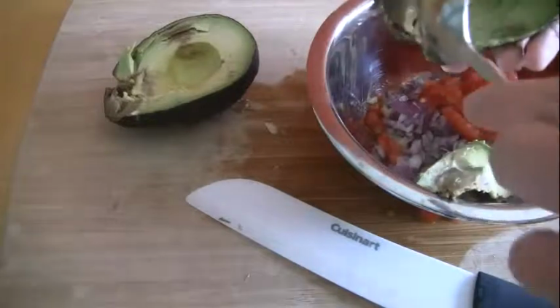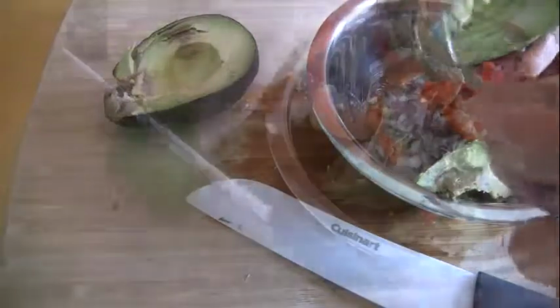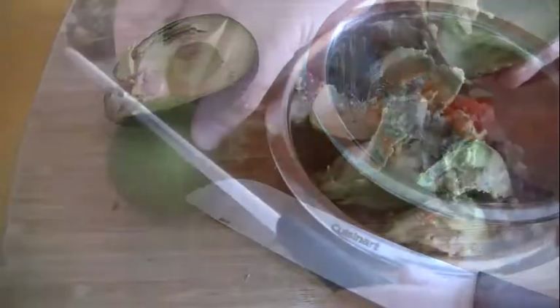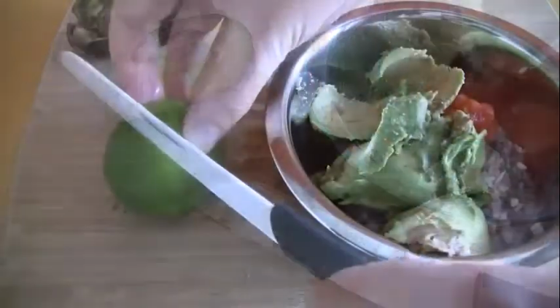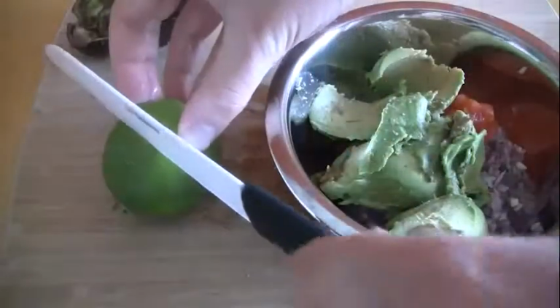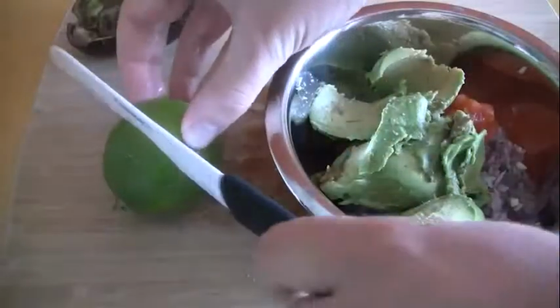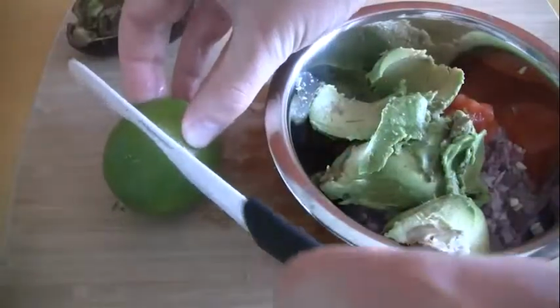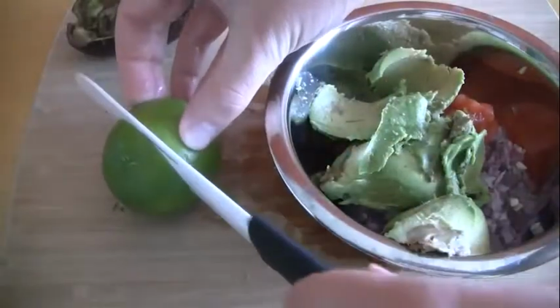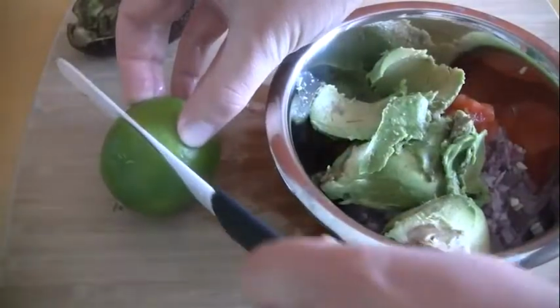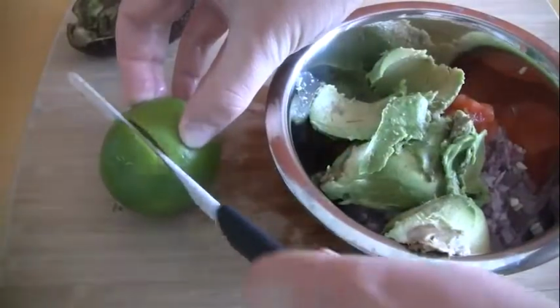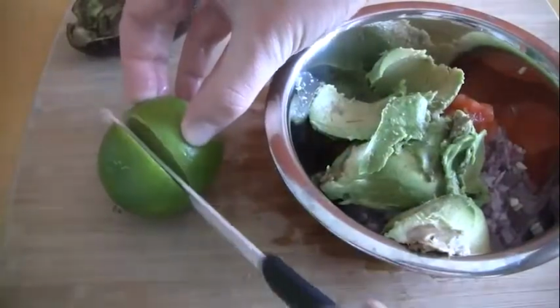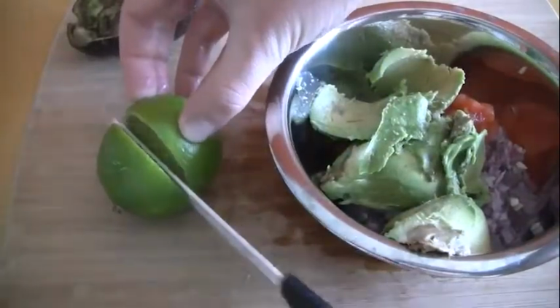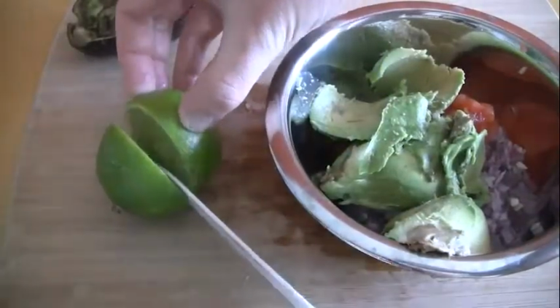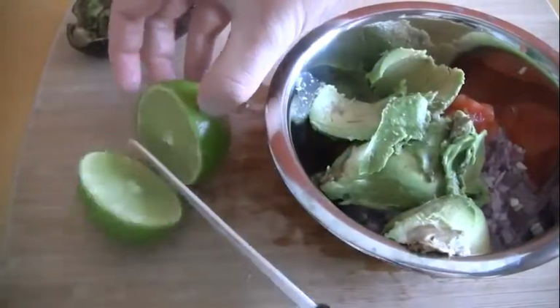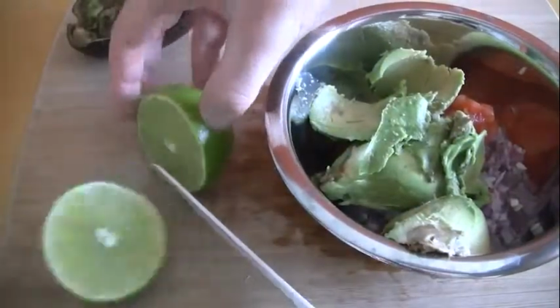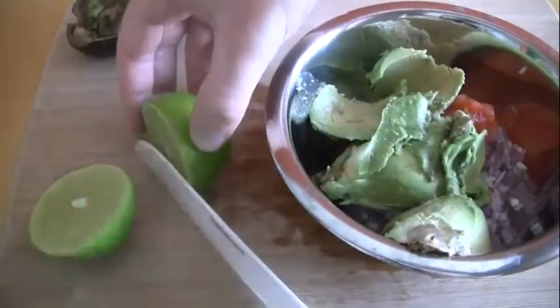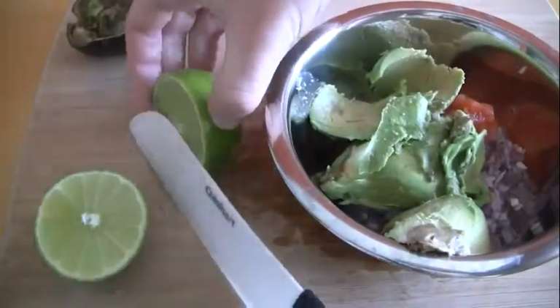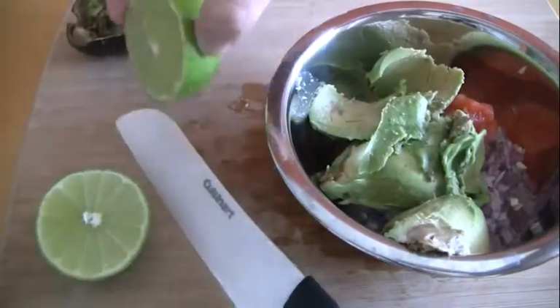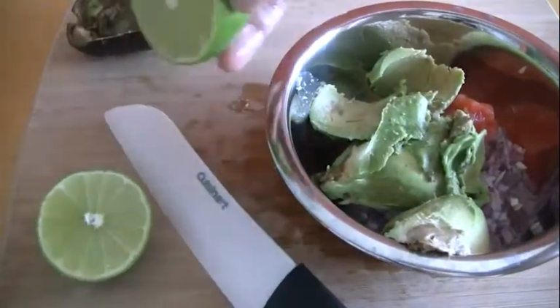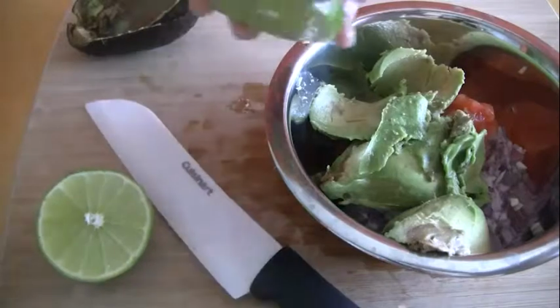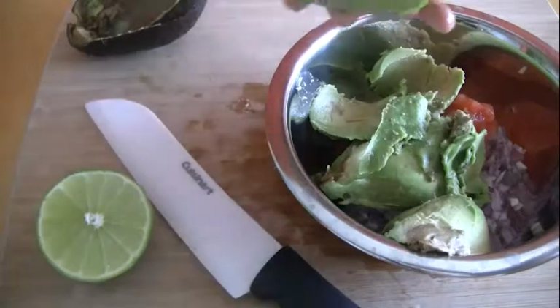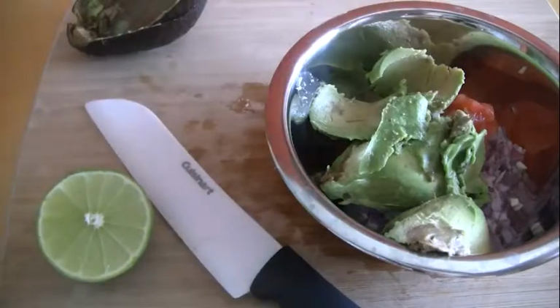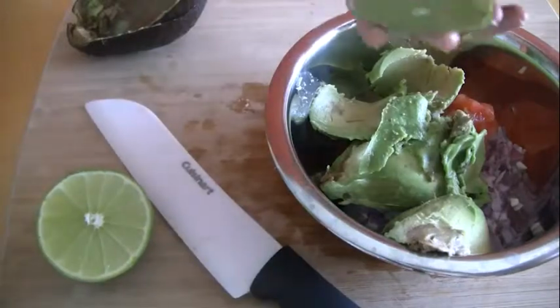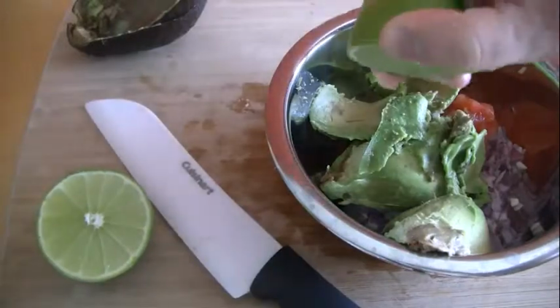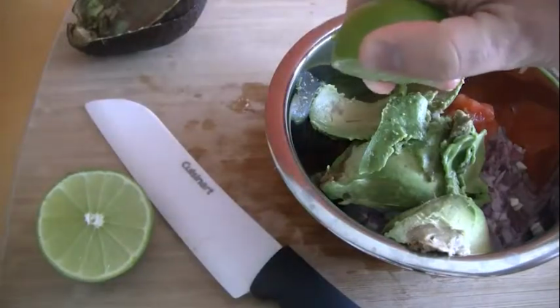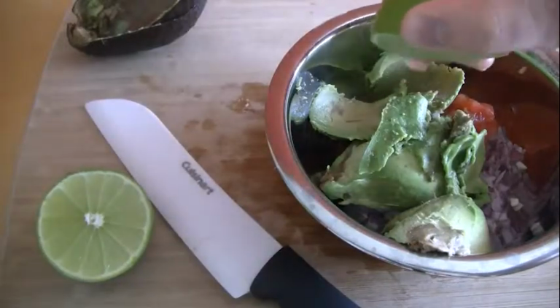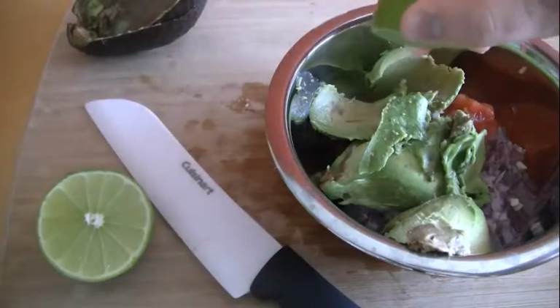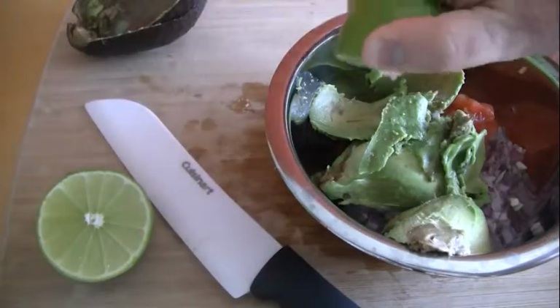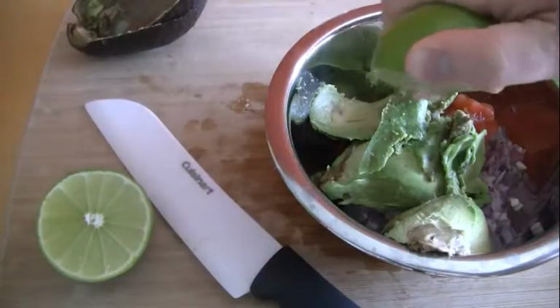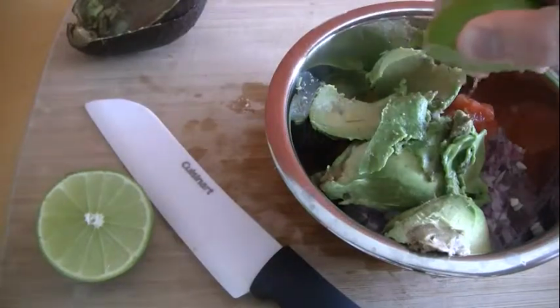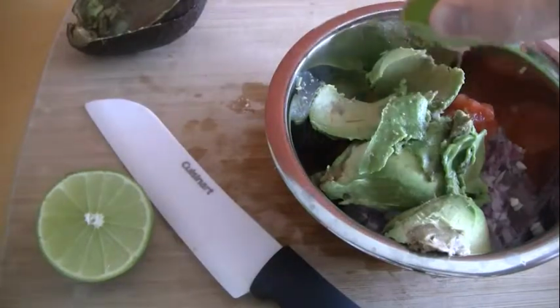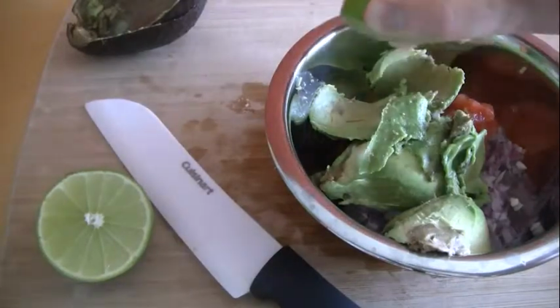Now add the juice of half a lime. This will add a little acidity to cut through the rich taste of the avocado and helps keep the guacamole from browning too quickly.